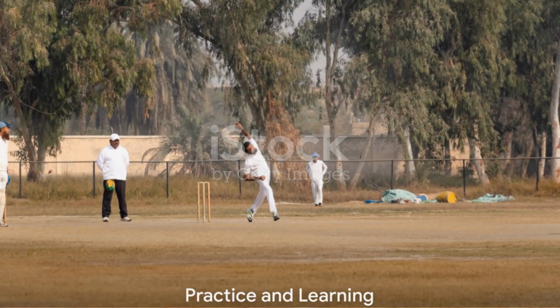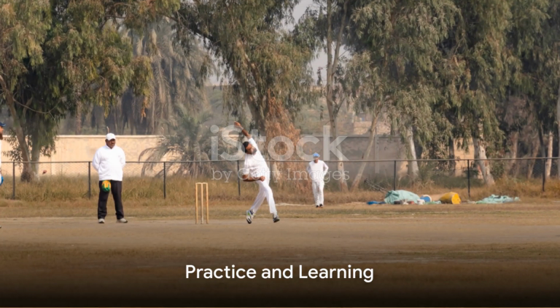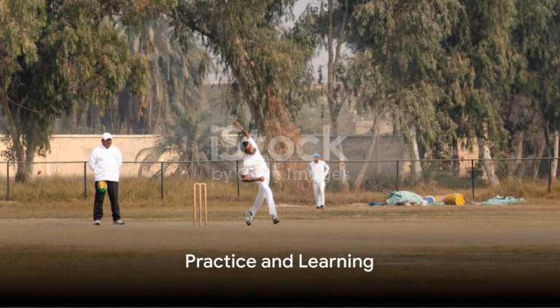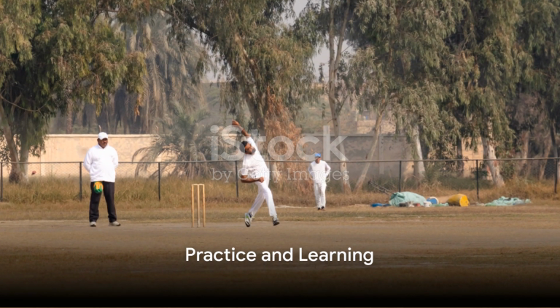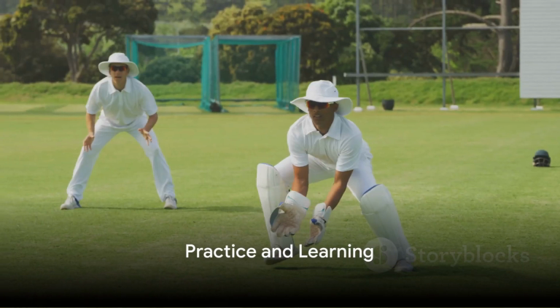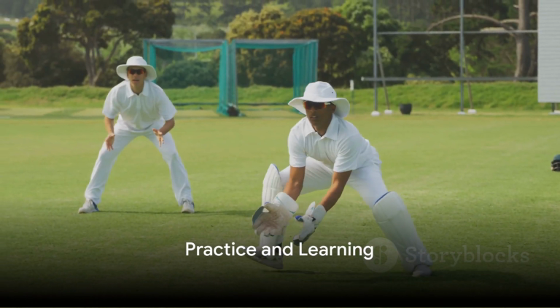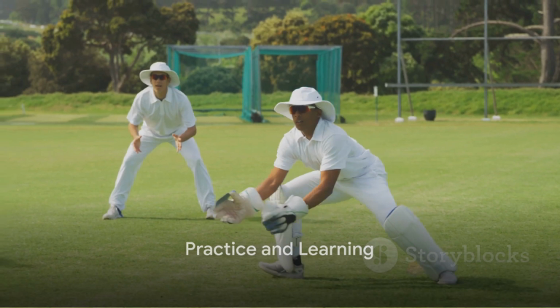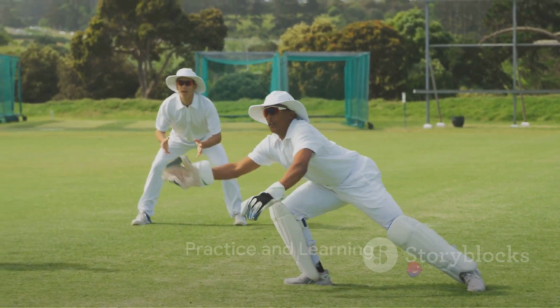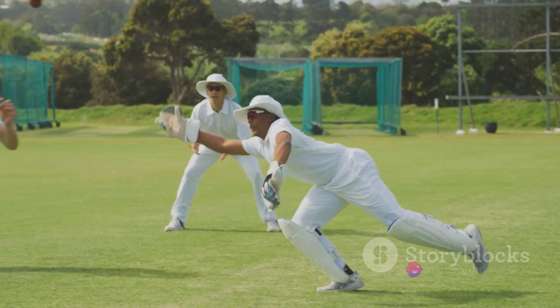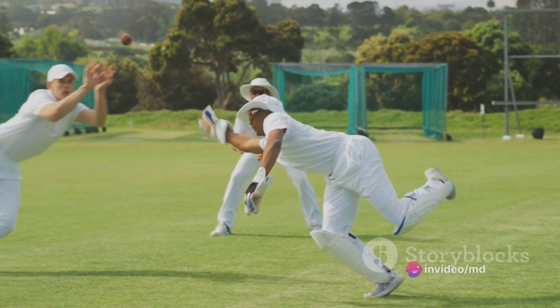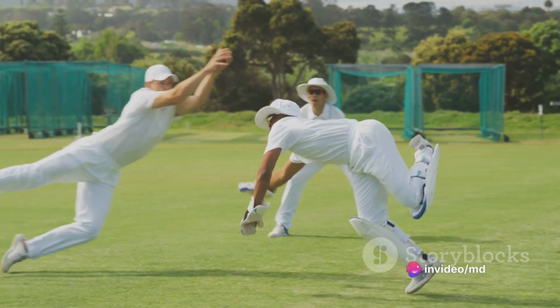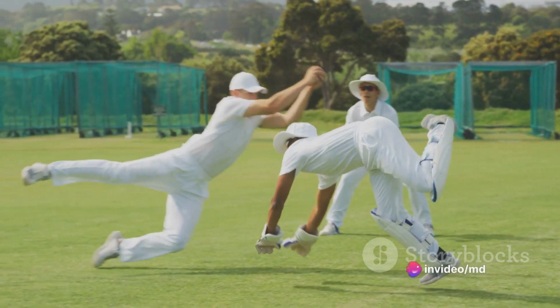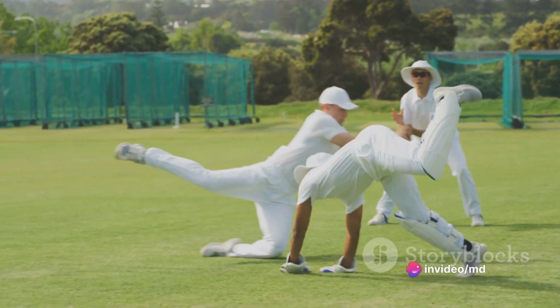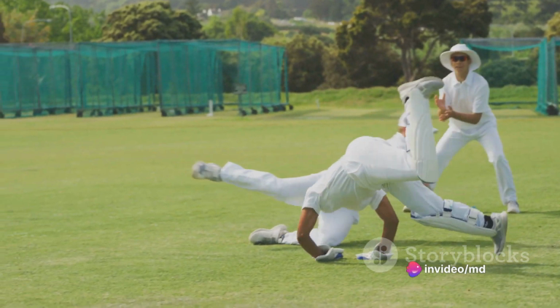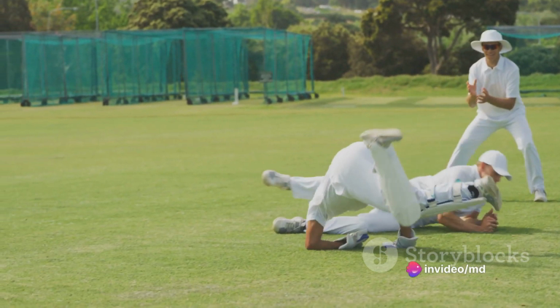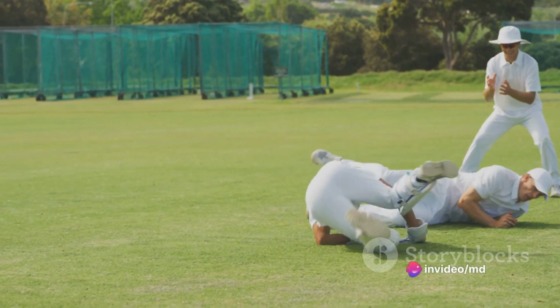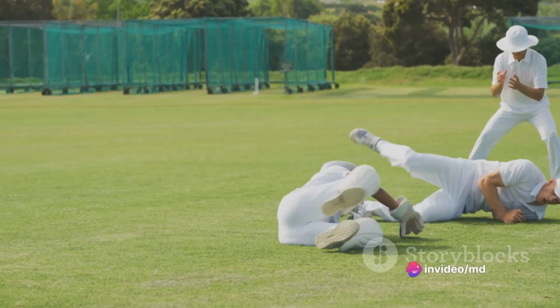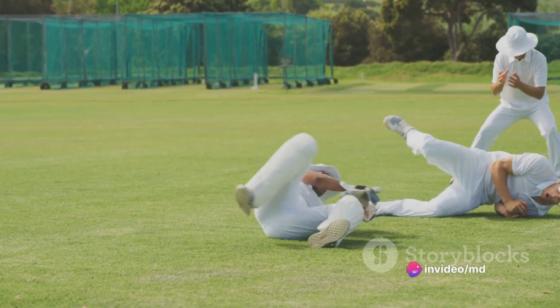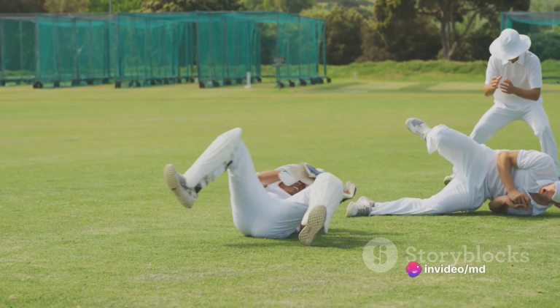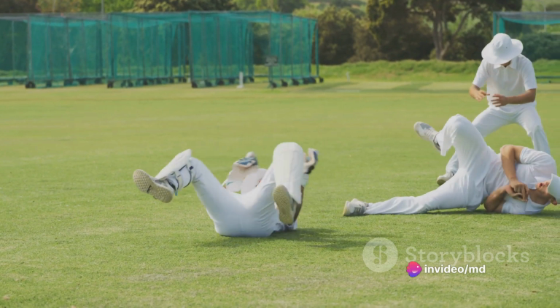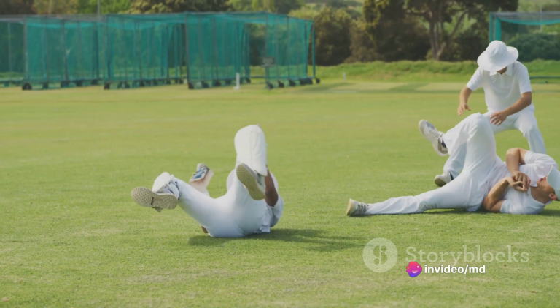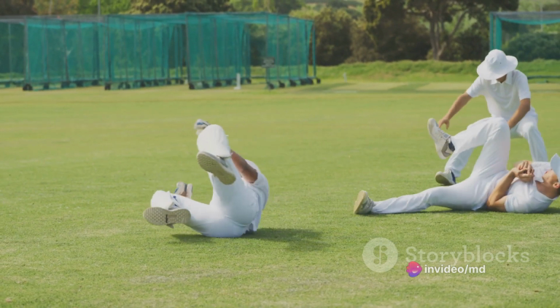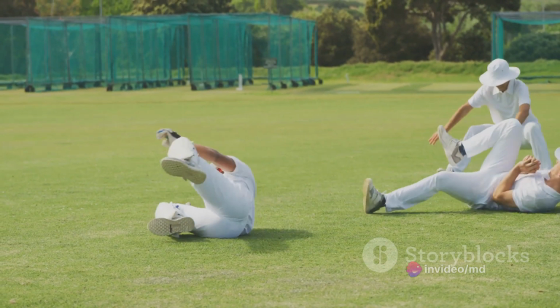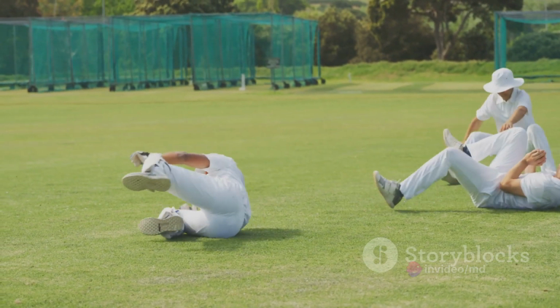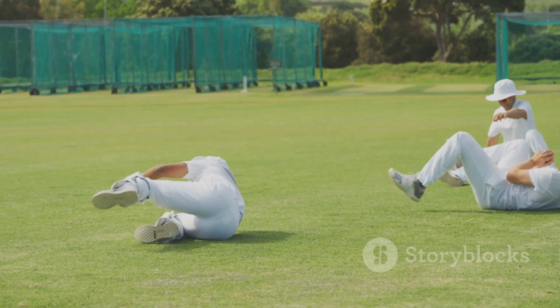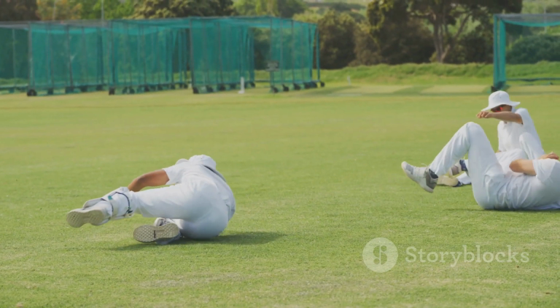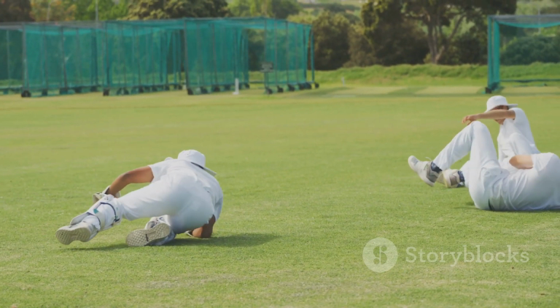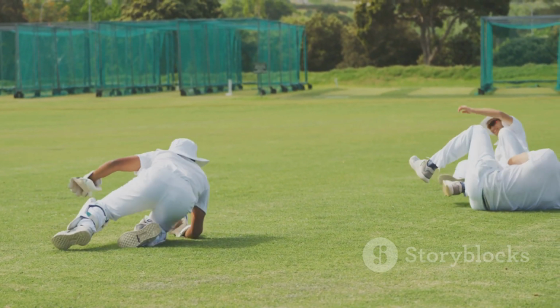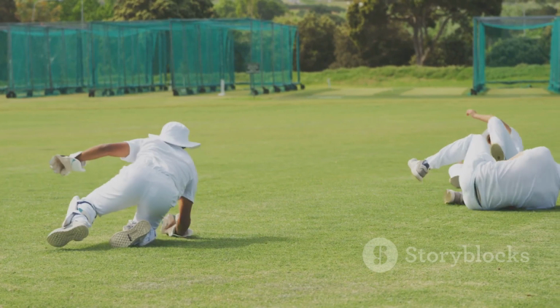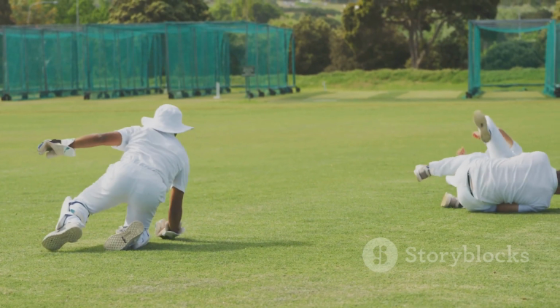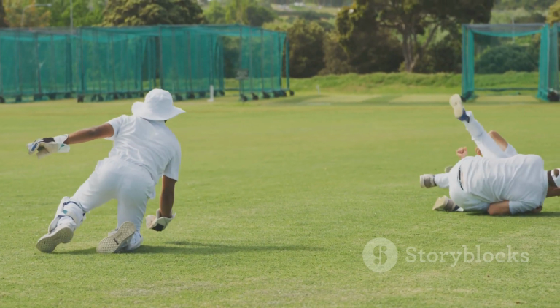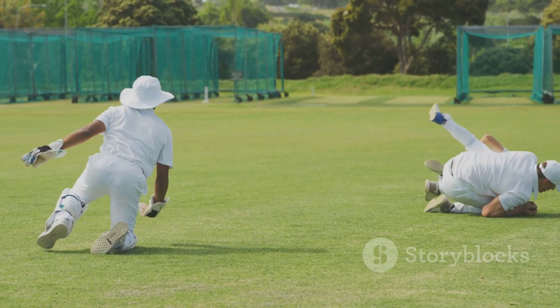Lastly, practice makes perfect. Regular nets practice will help you get comfortable with different shots and deliveries. Also, watching and learning from the best in the game can provide invaluable insights into the finer nuances of batting.